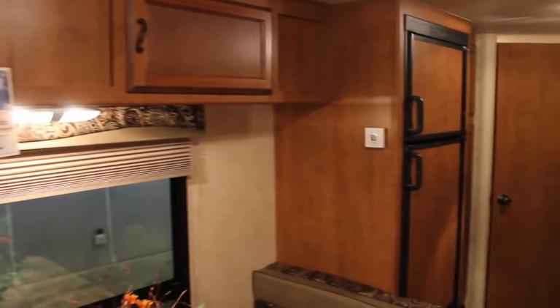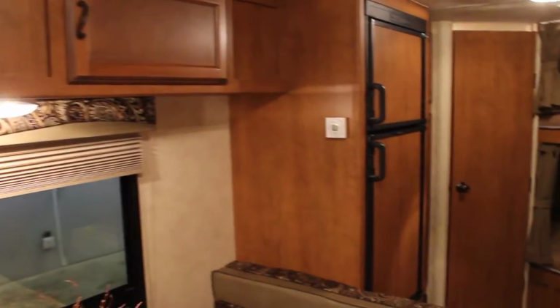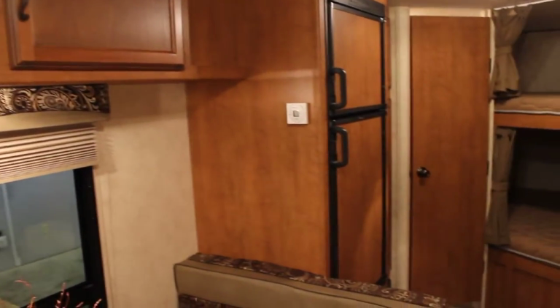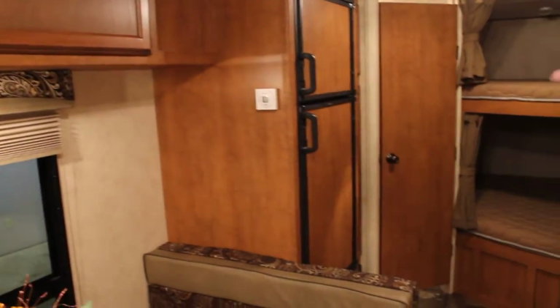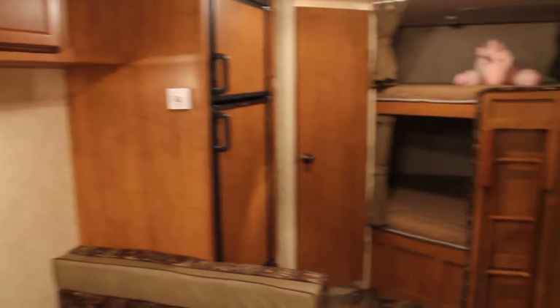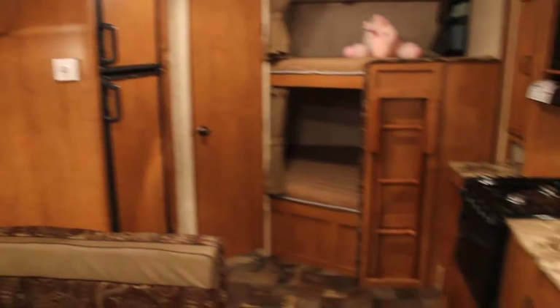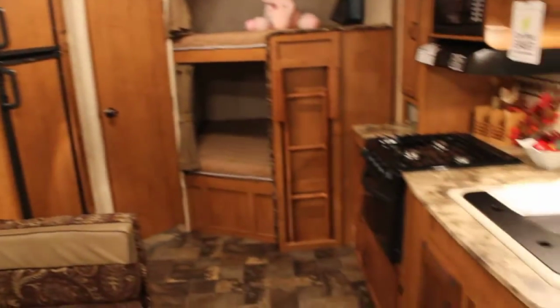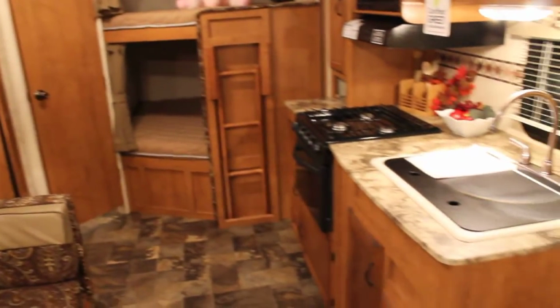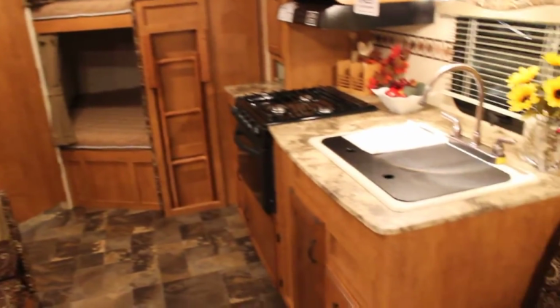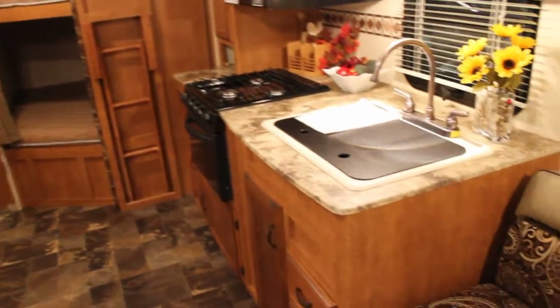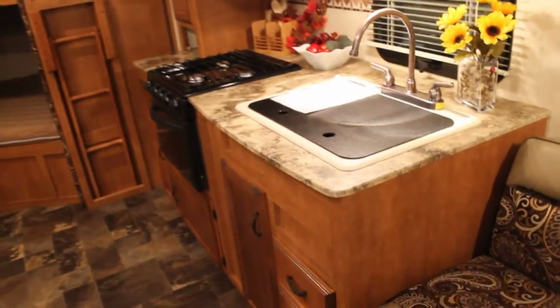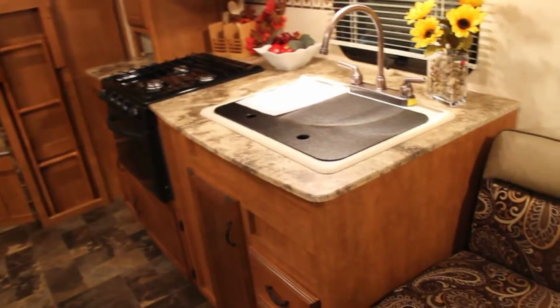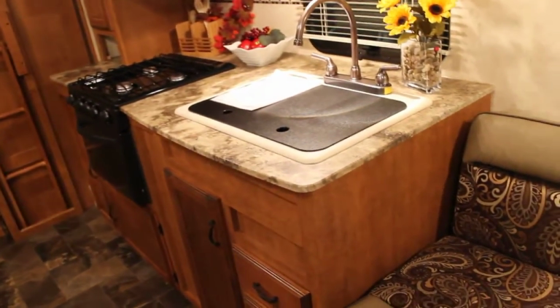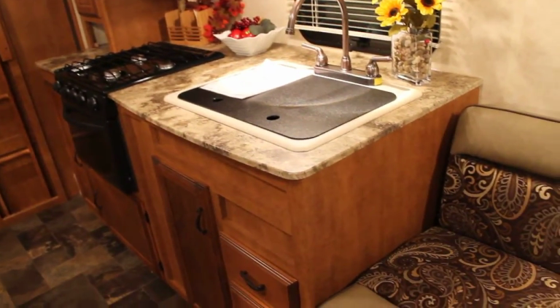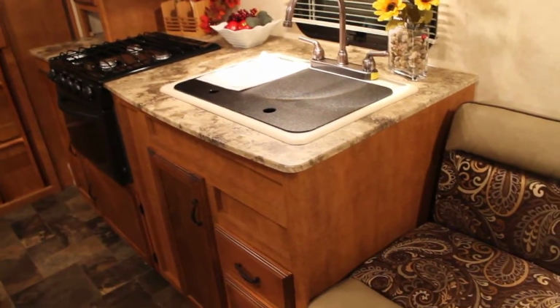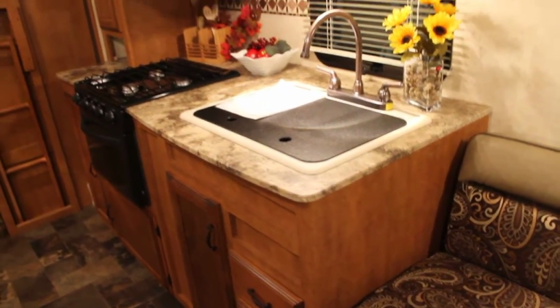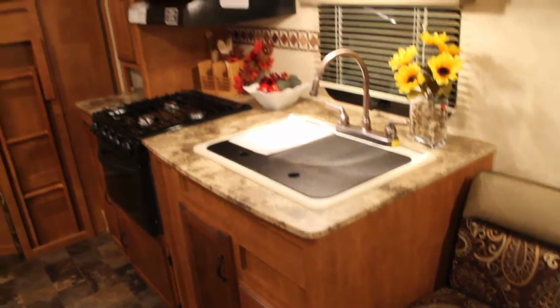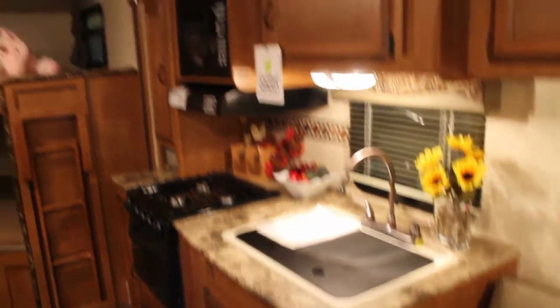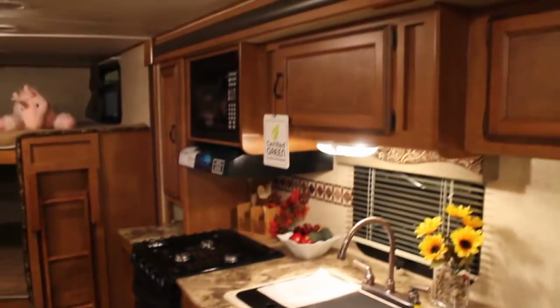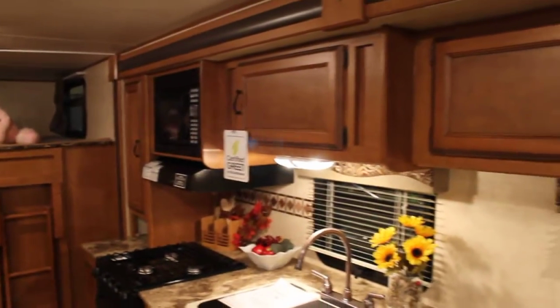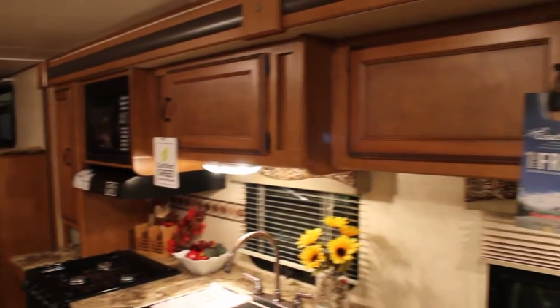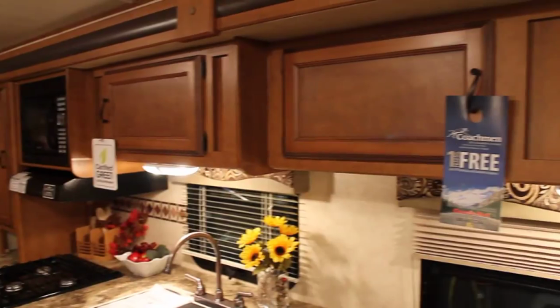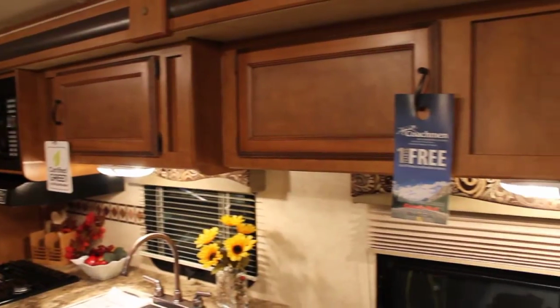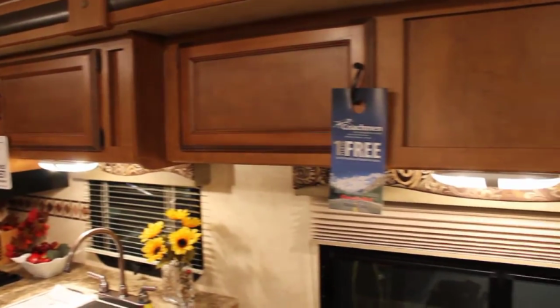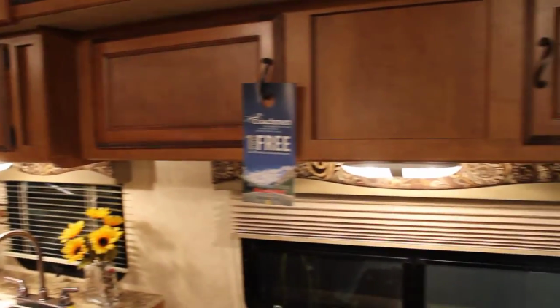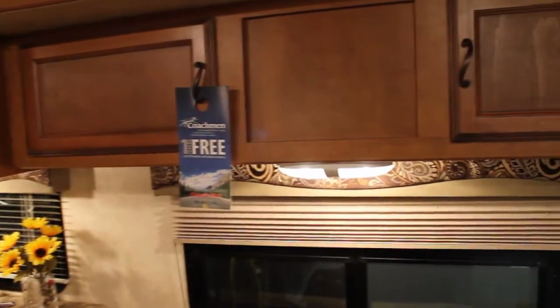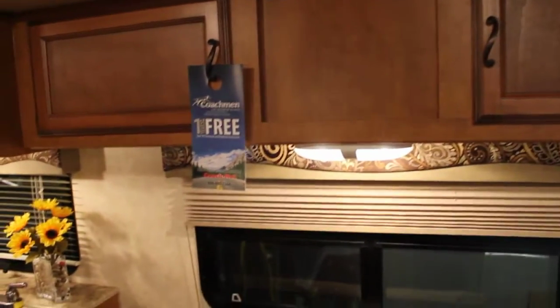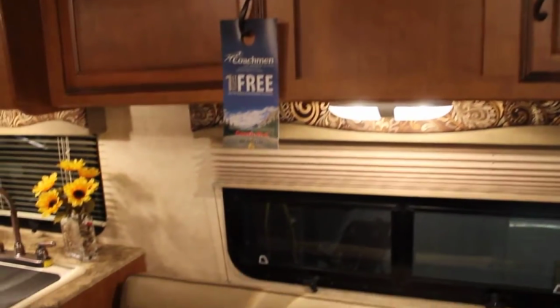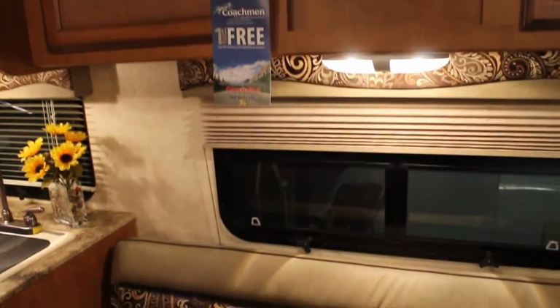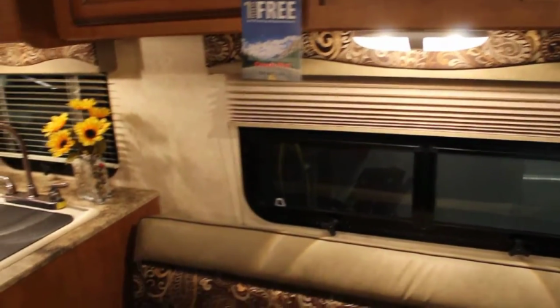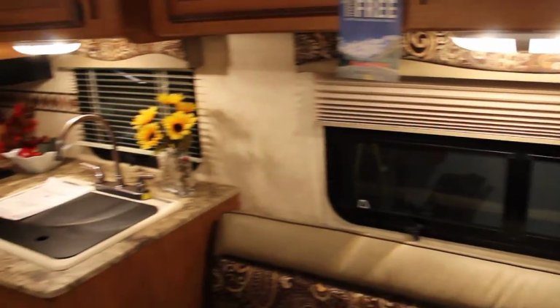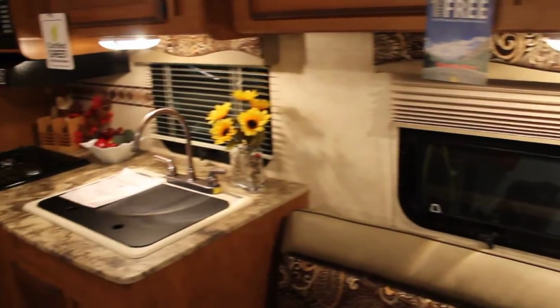Large two-door fridge, beautiful countertop with lots of prep area. Overhead cabinets over the kitchen and sitting area, and night shades throughout.